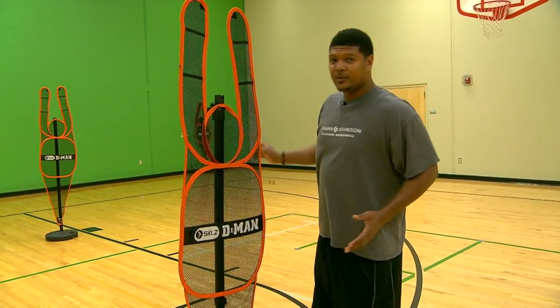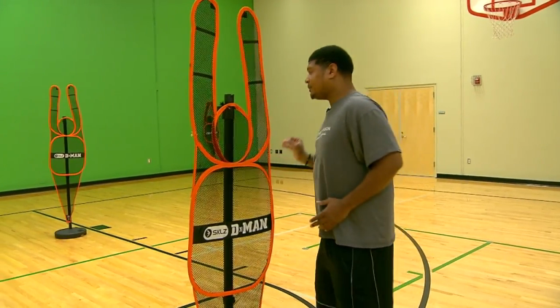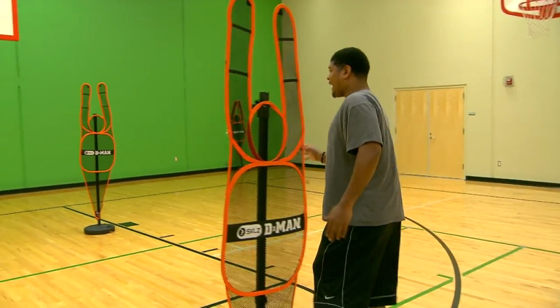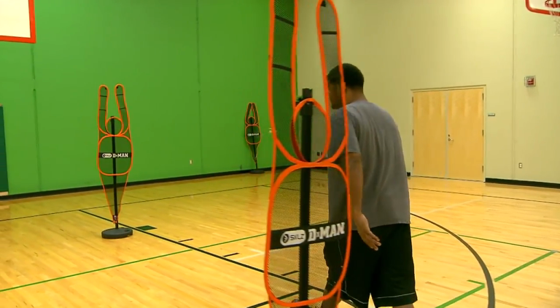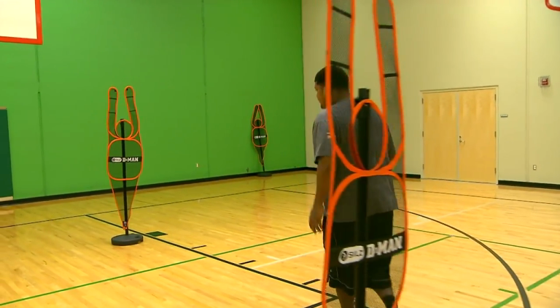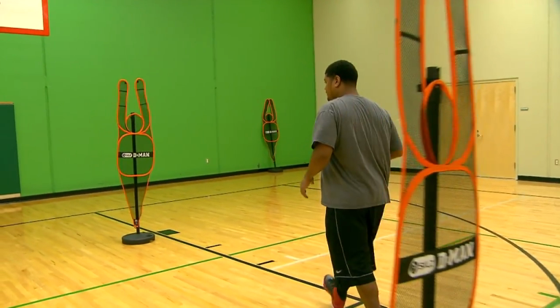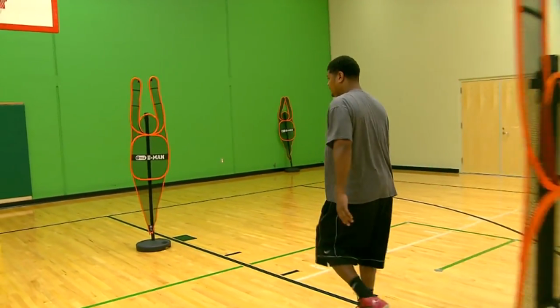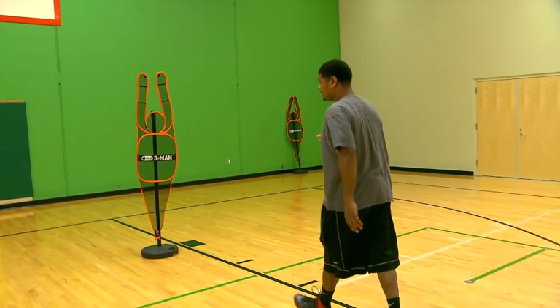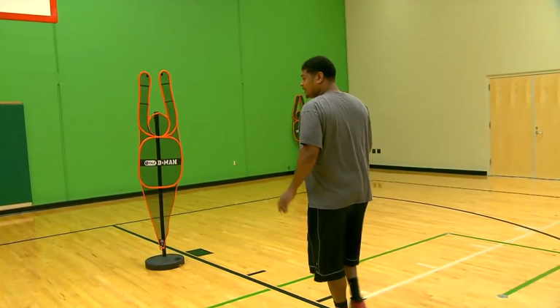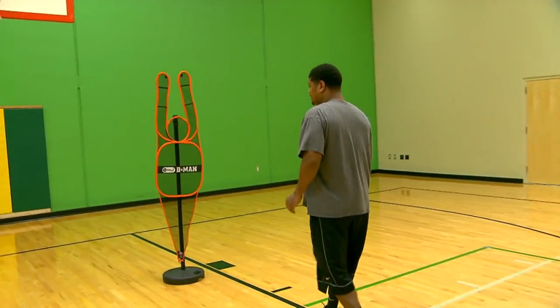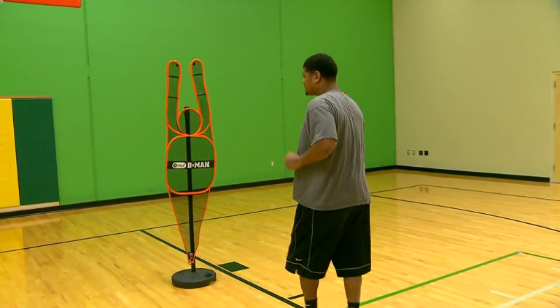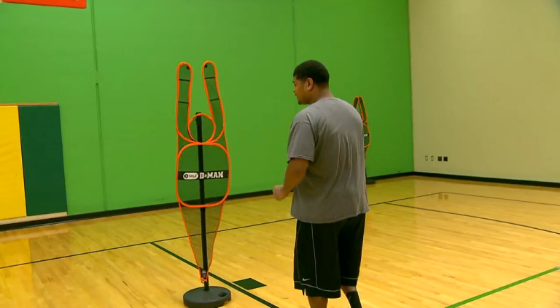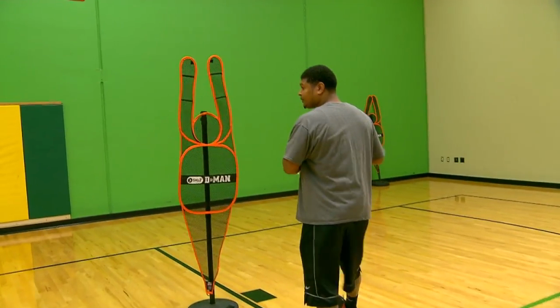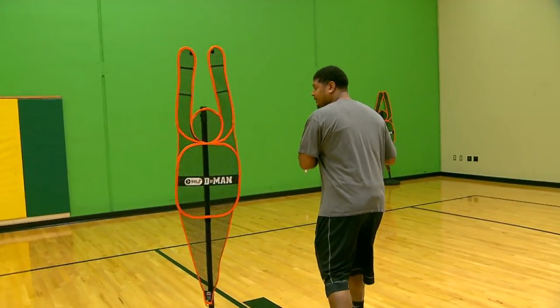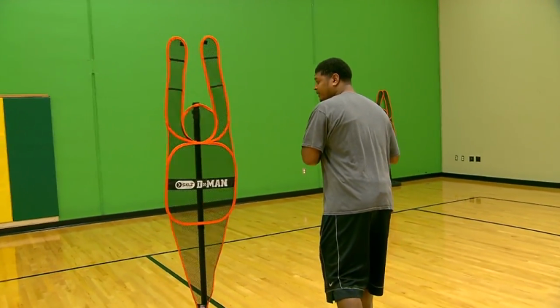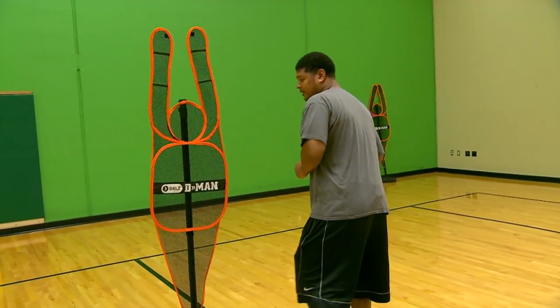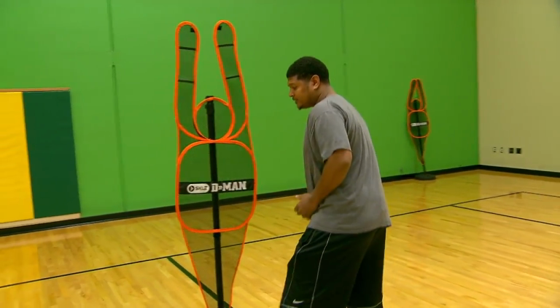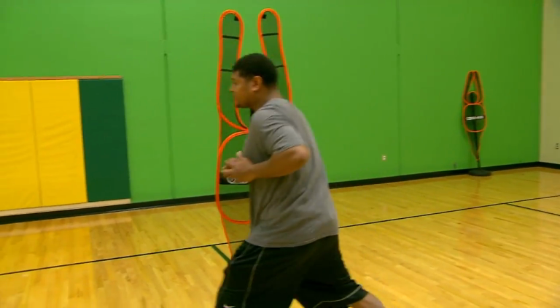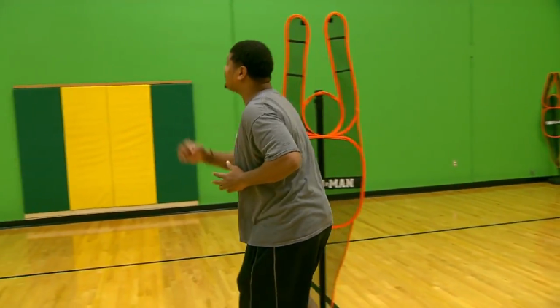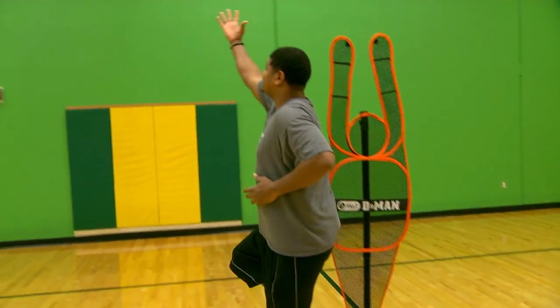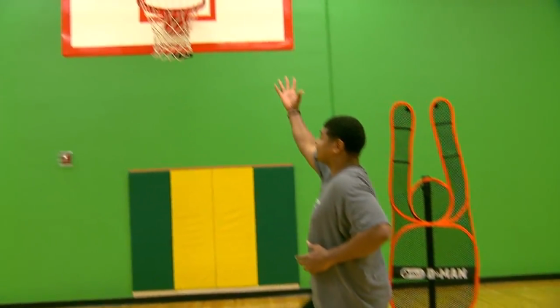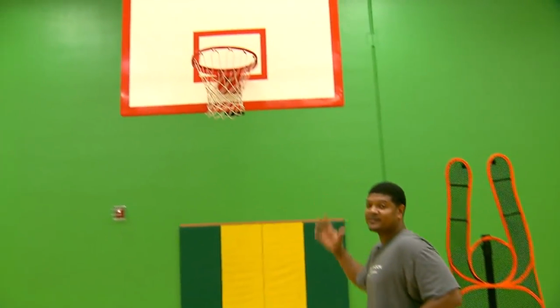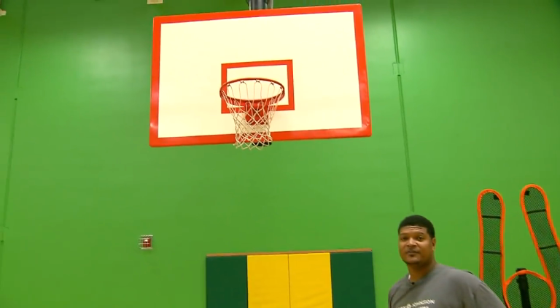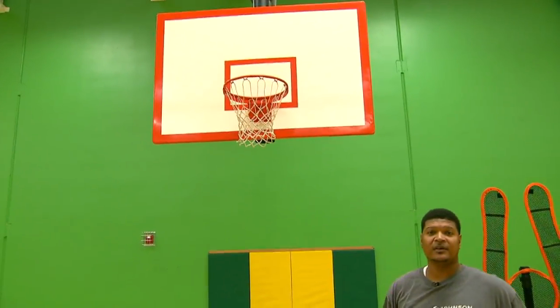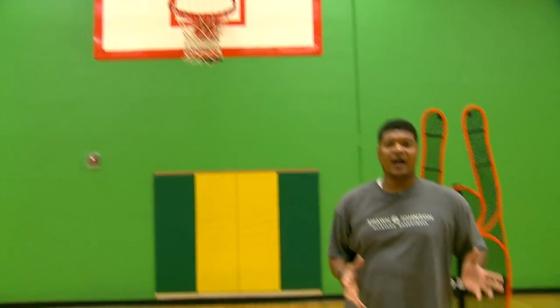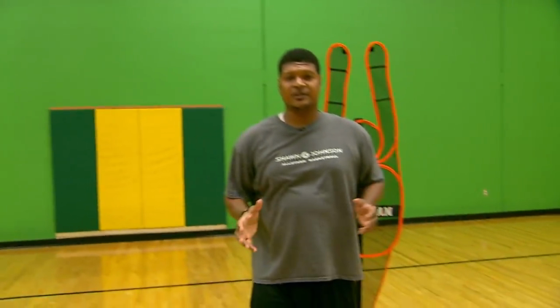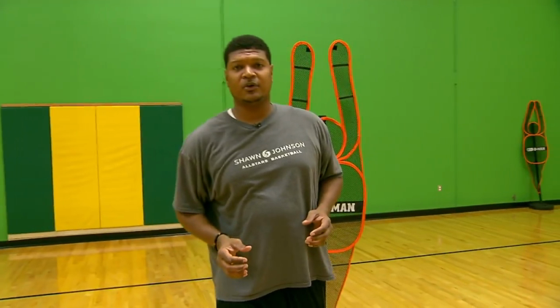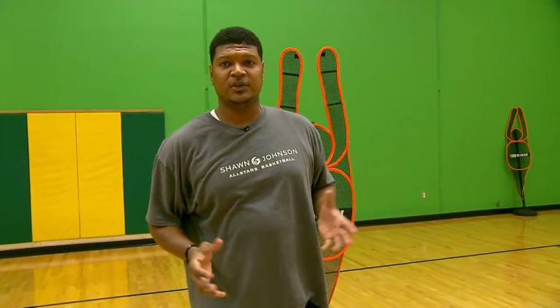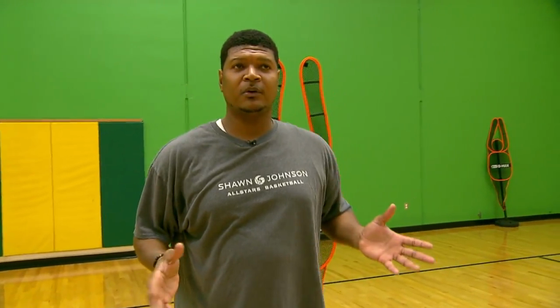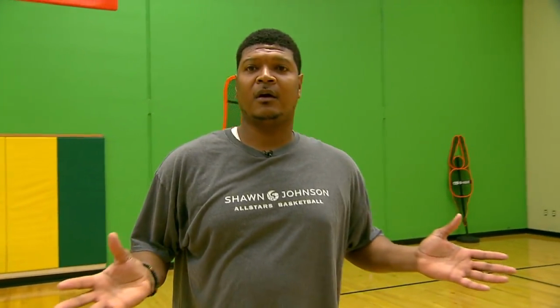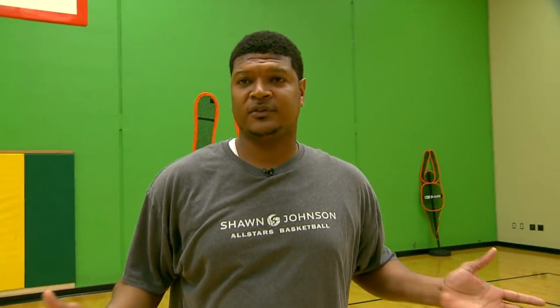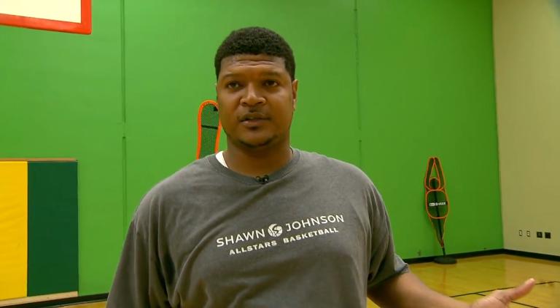You want to come at the defender, take the defender to the right, take the defender to the left, sidestep the defender under control so you won't cause charges.